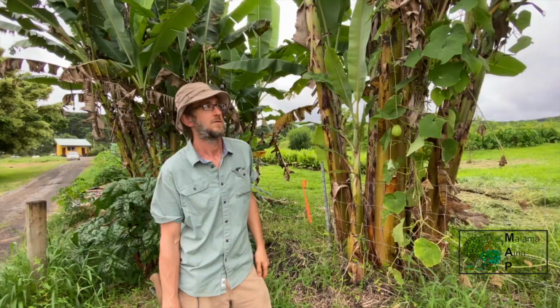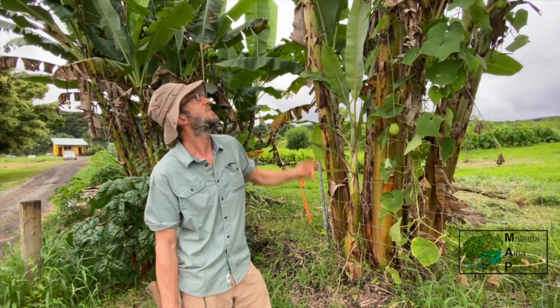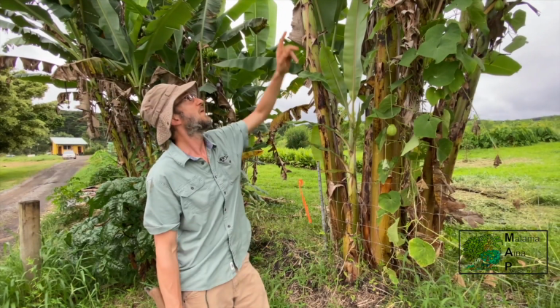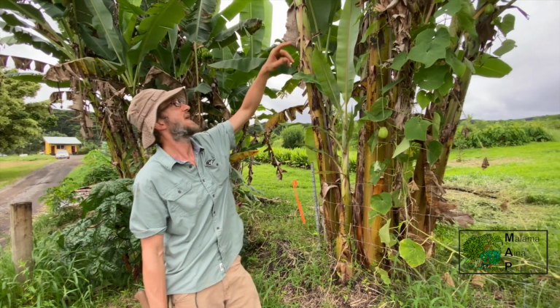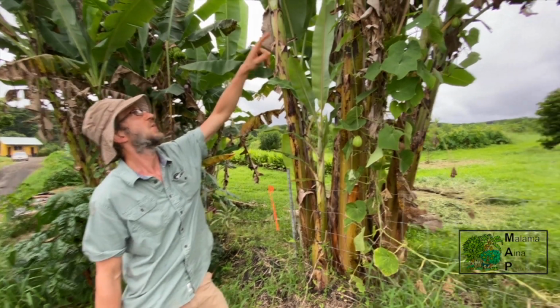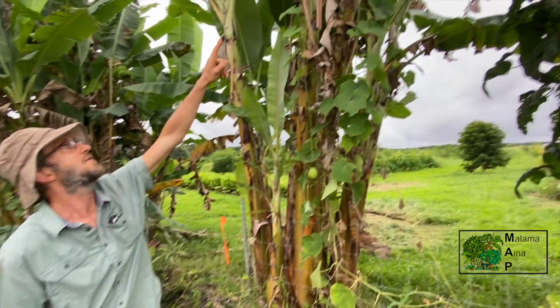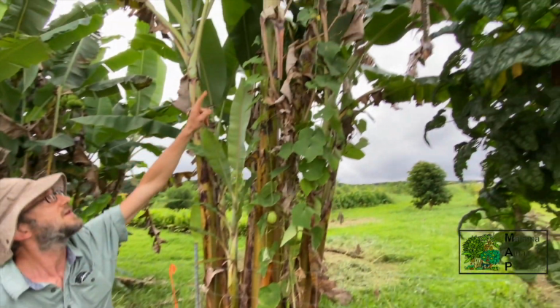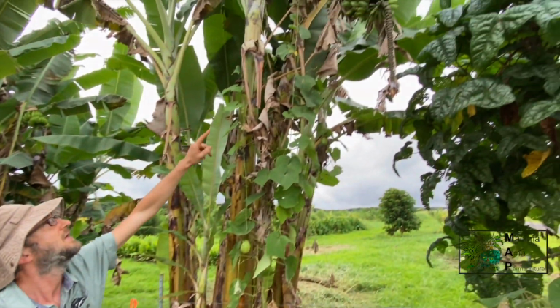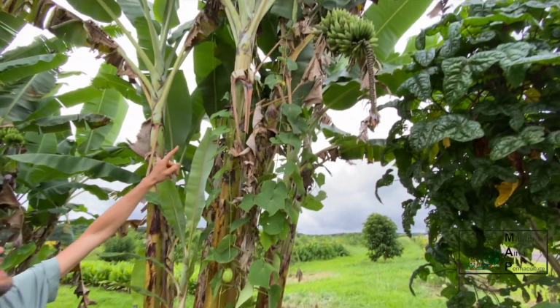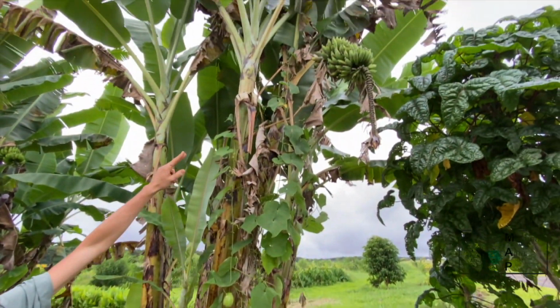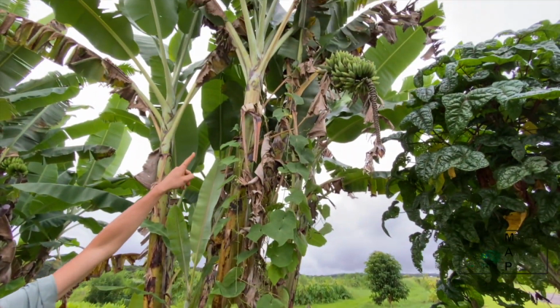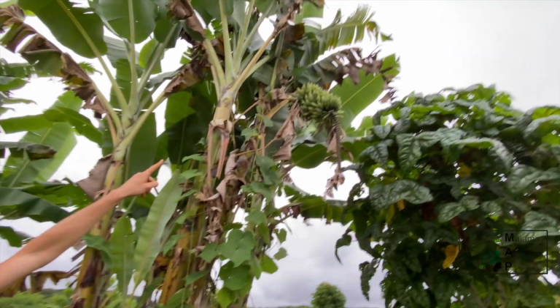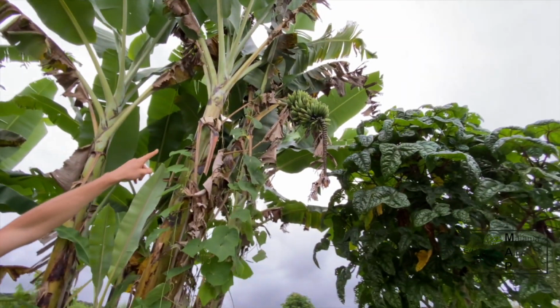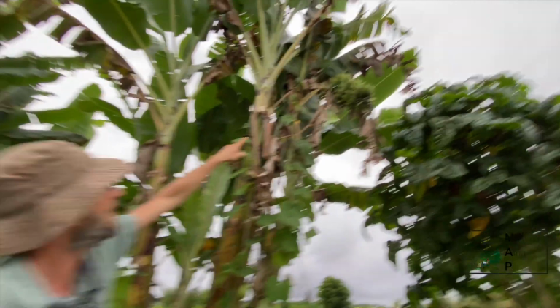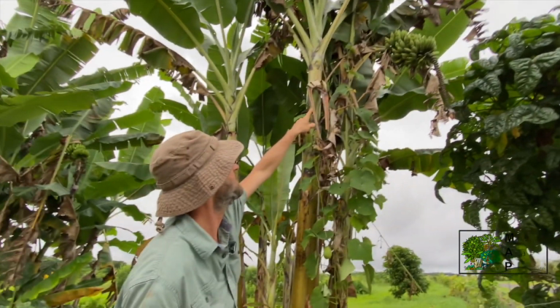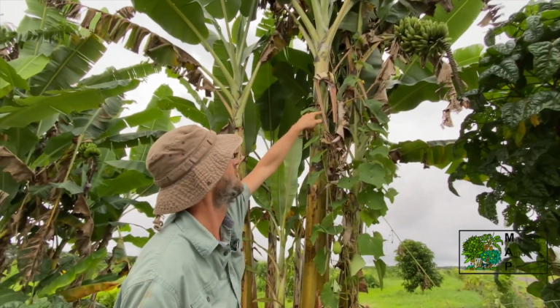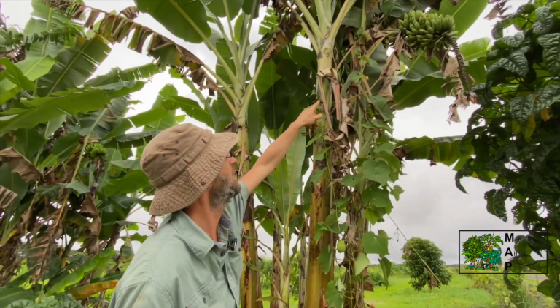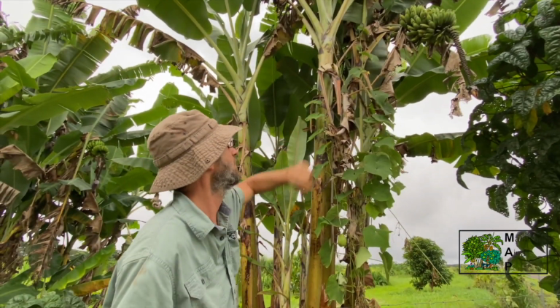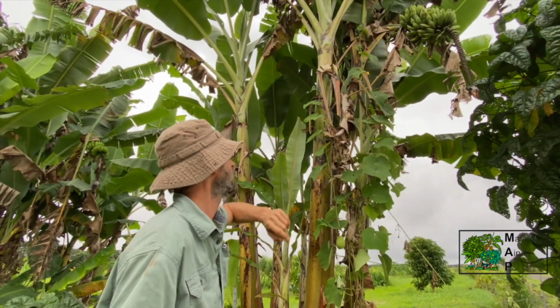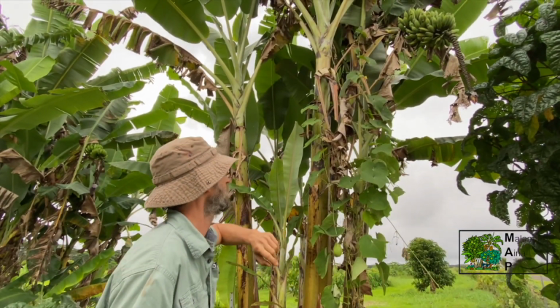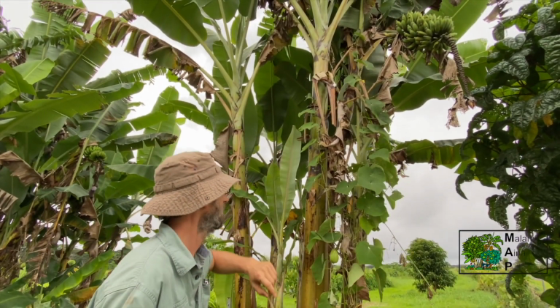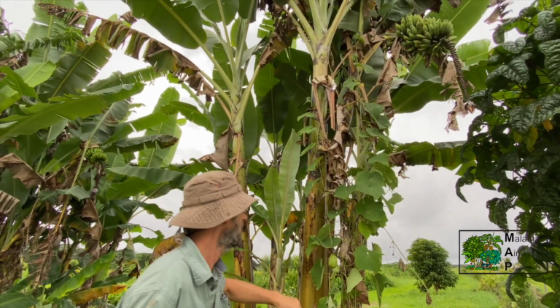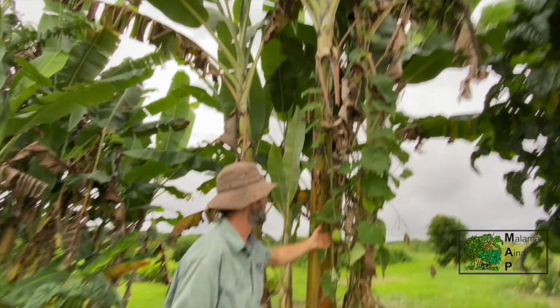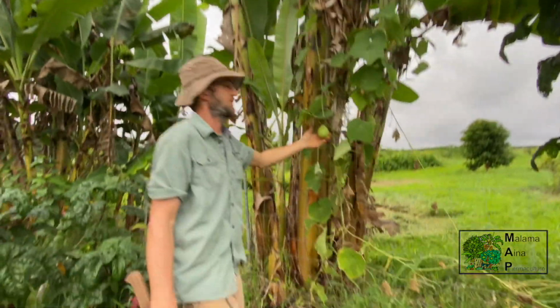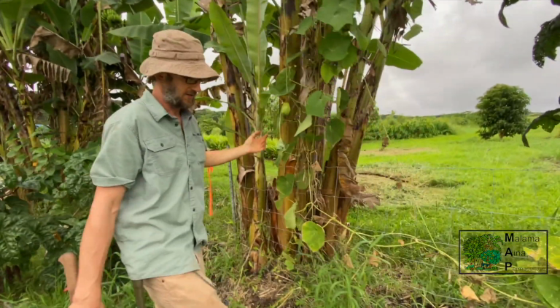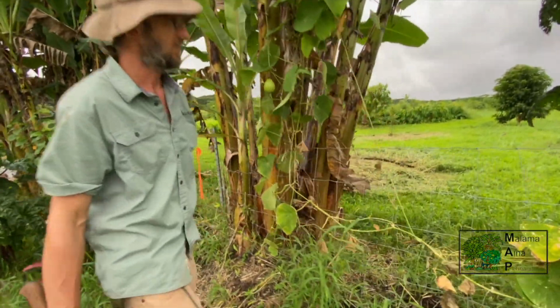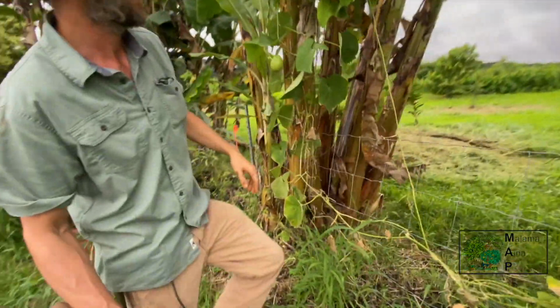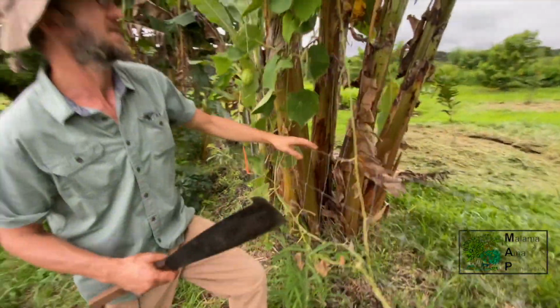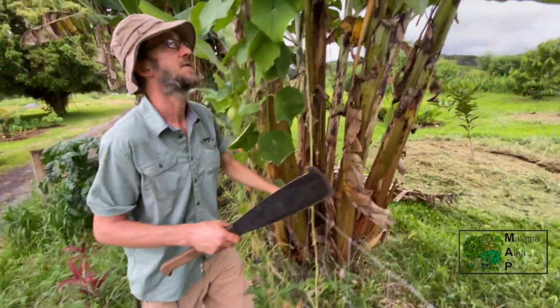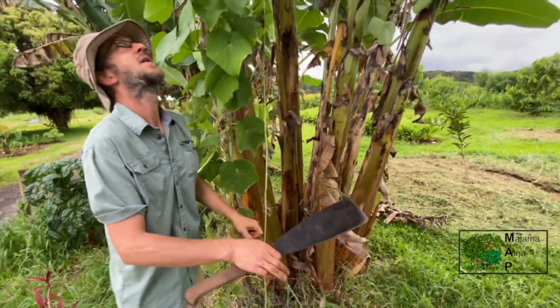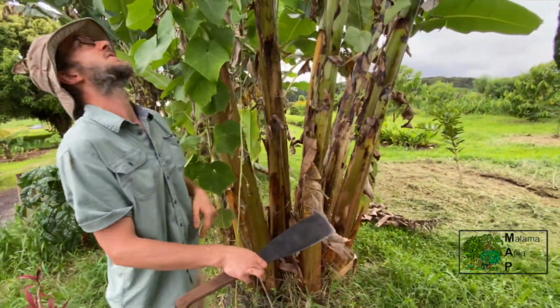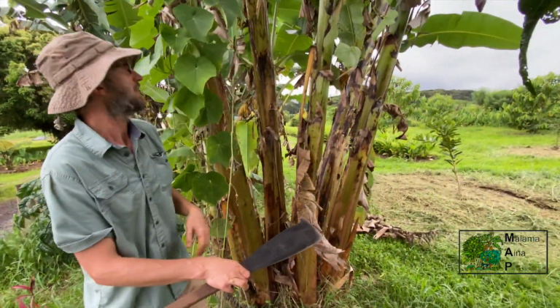We've got a rack of bananas that's ready to harvest here. We've got some that are starting to turn yellow at the top, the rats are starting to eat them, and I can see fruit flies buzzing around them. We've got some chayote growing up the bananas — a nice little polyculture.